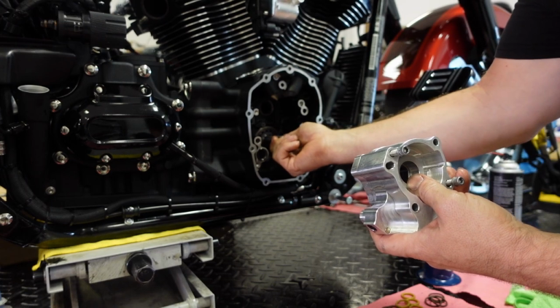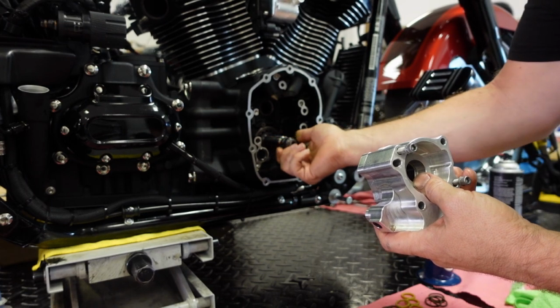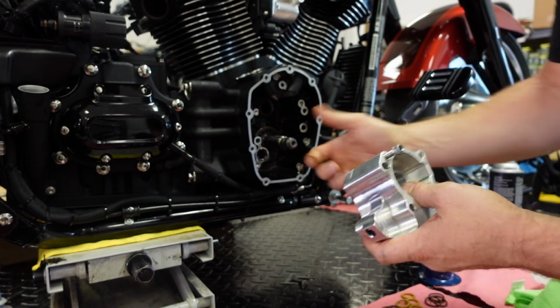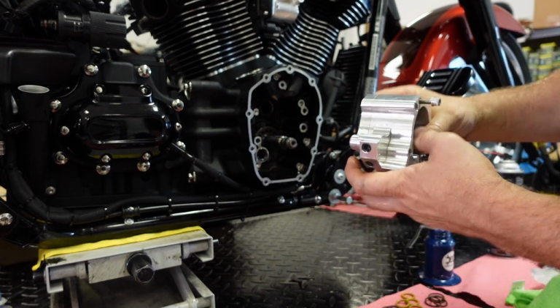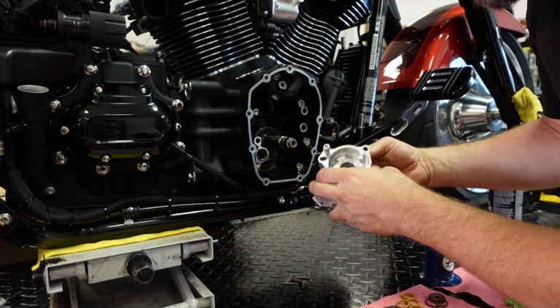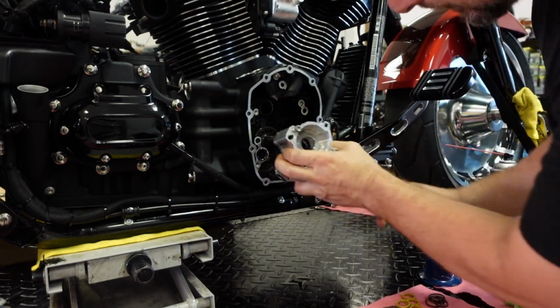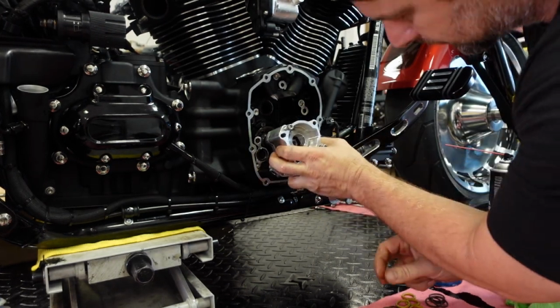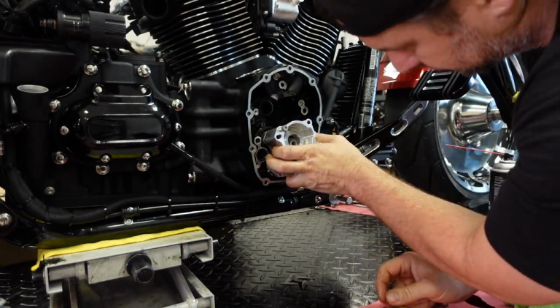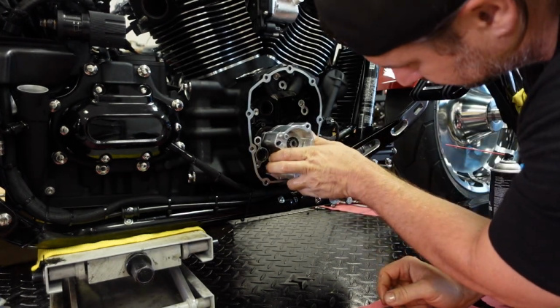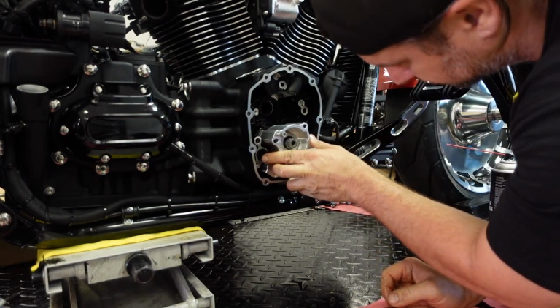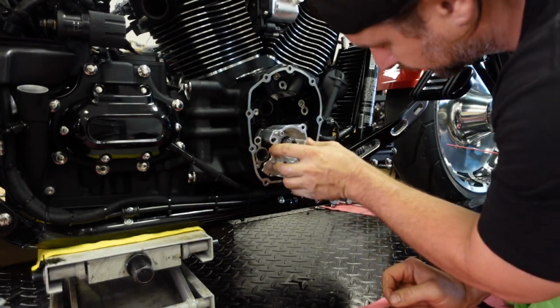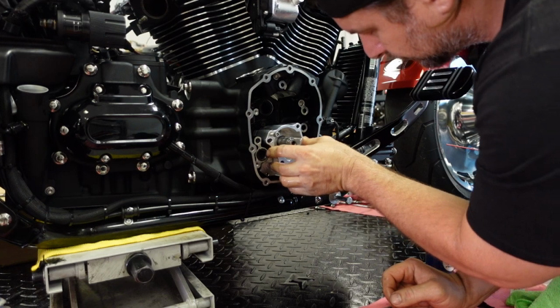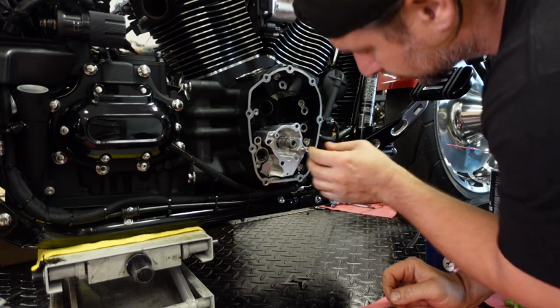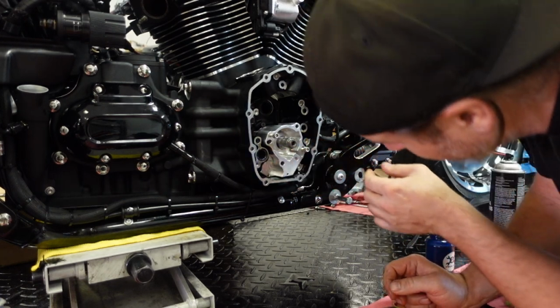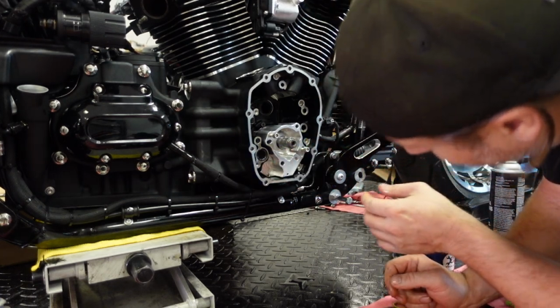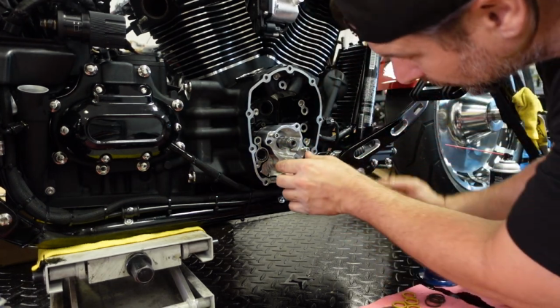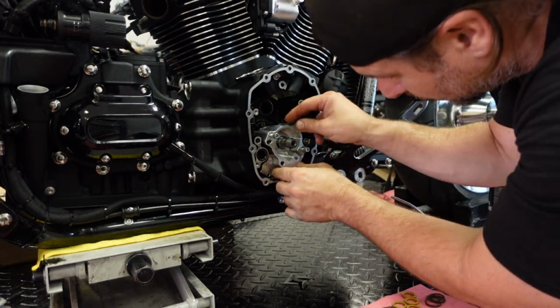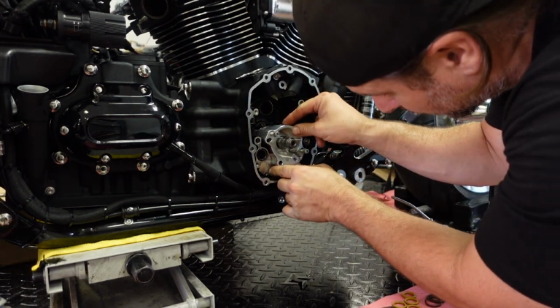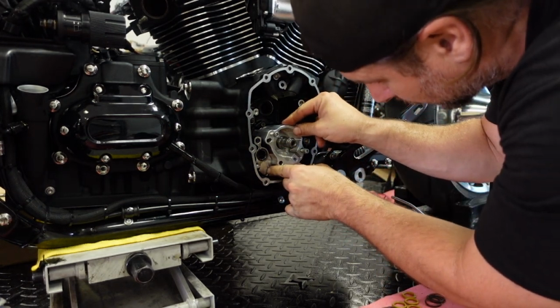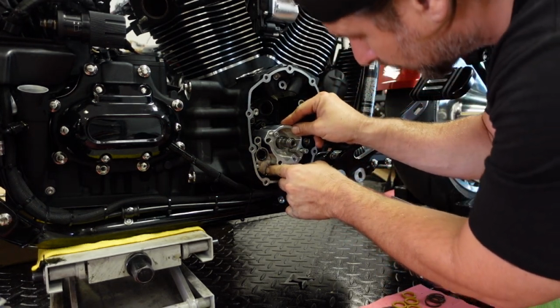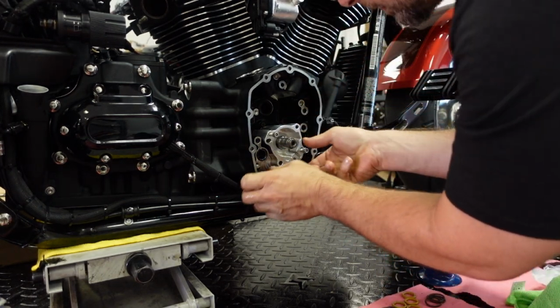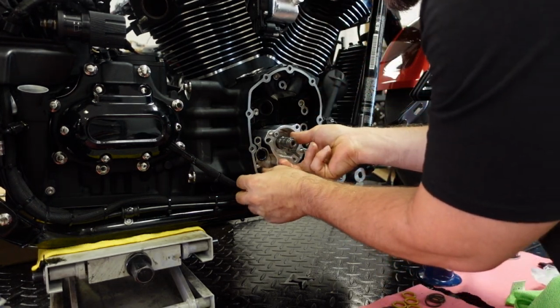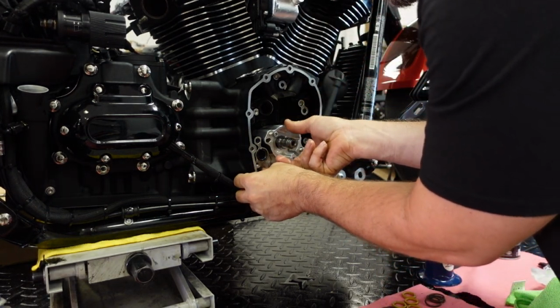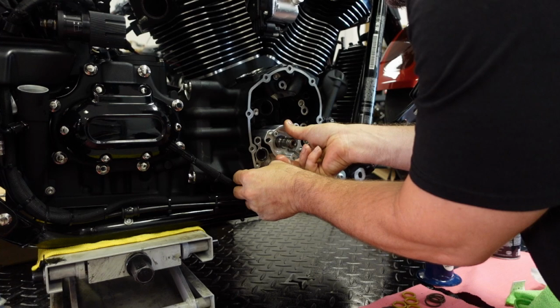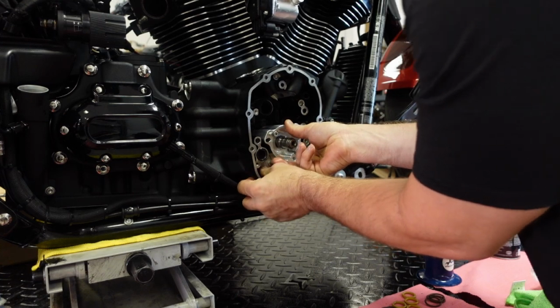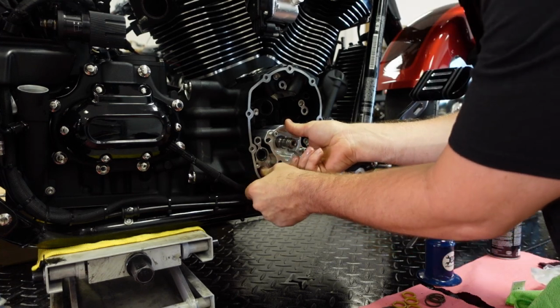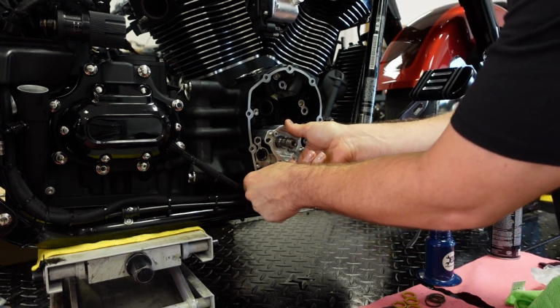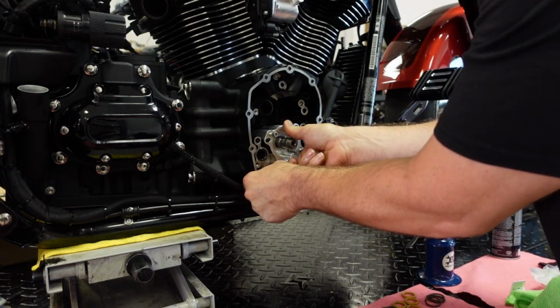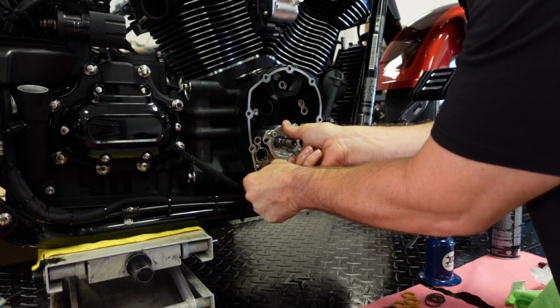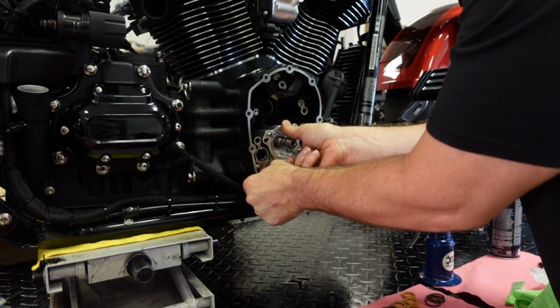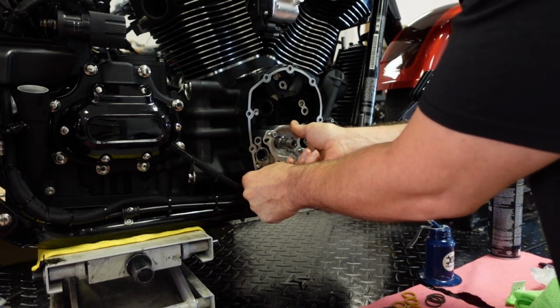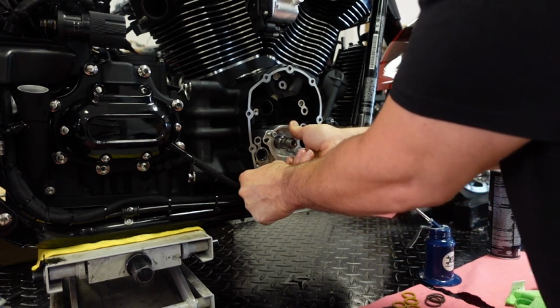Get the rotor close to the position it needs to be in to install it on the pinion shaft, and make sure you push the pump body into the case O-ring squarely. Once it goes in, it should just snap right in — just like that. Very important not to force it here.